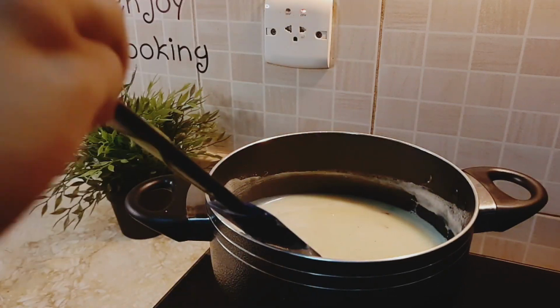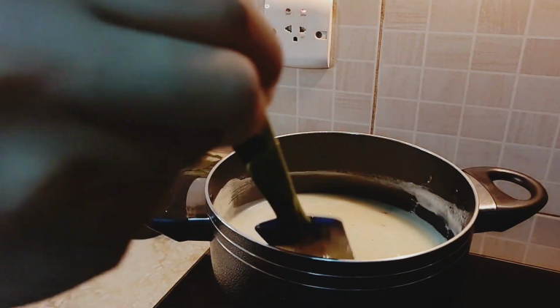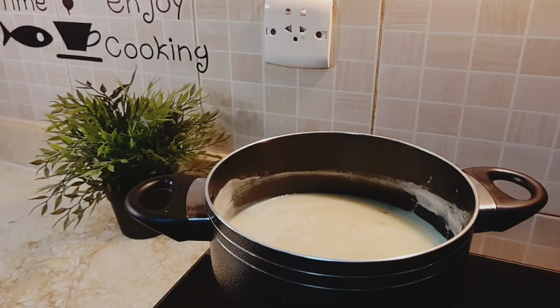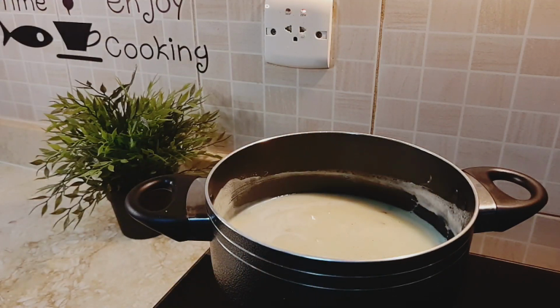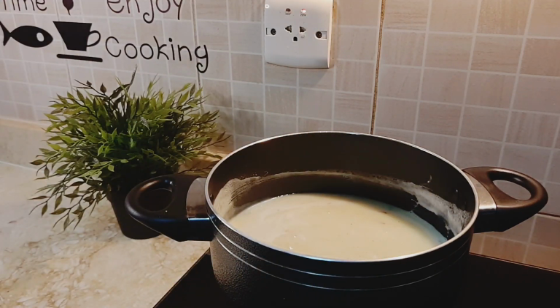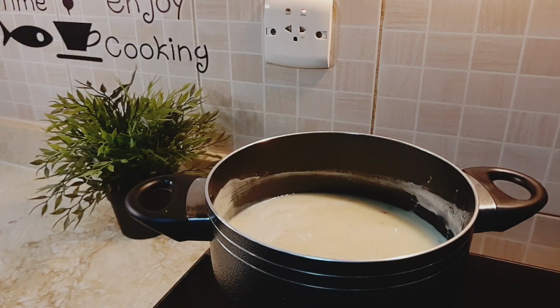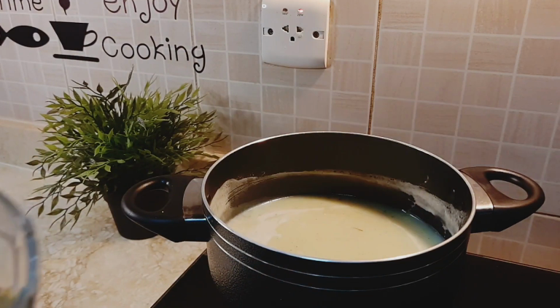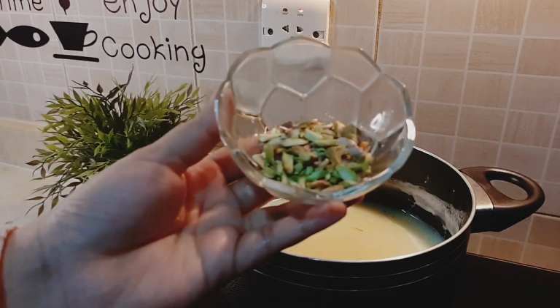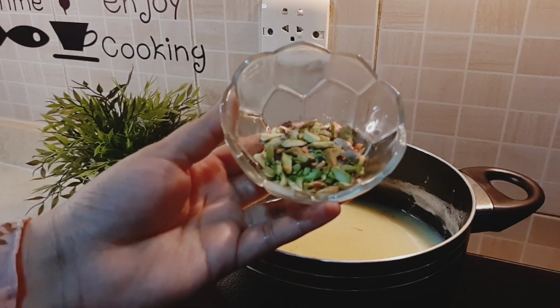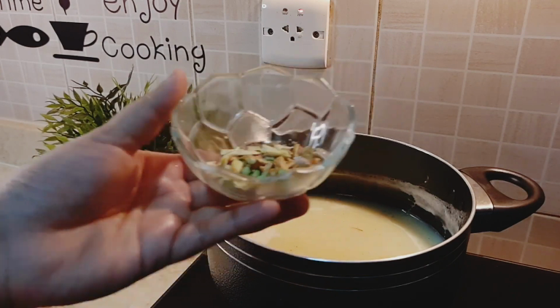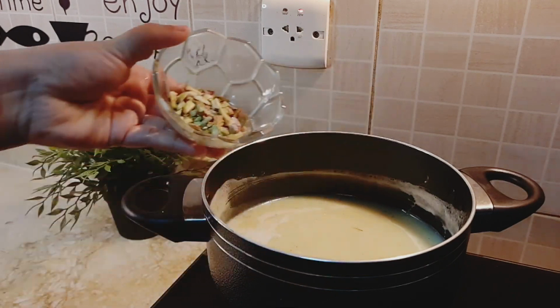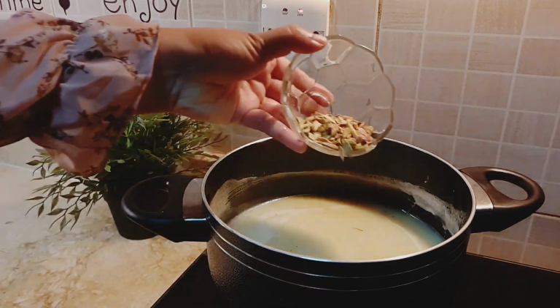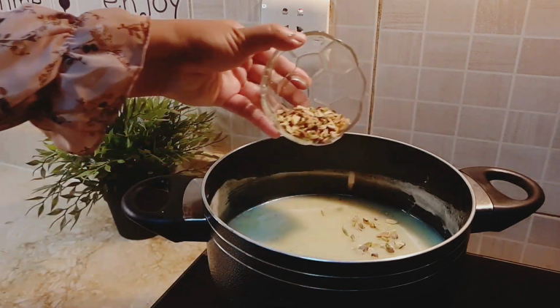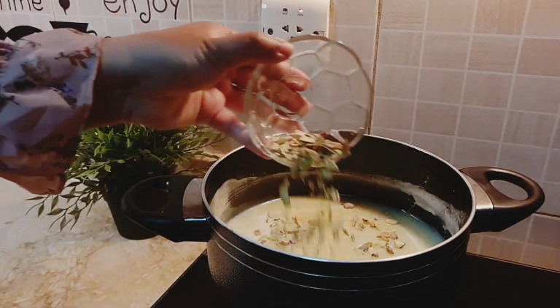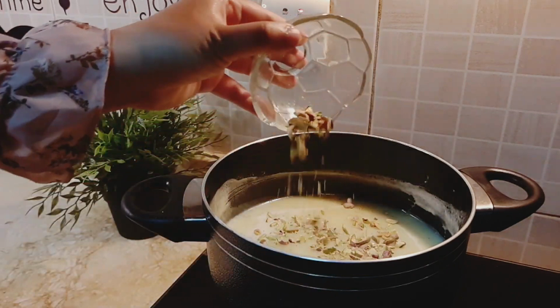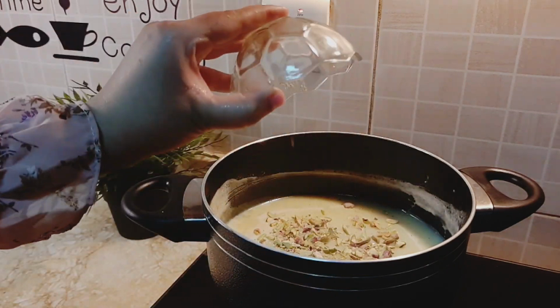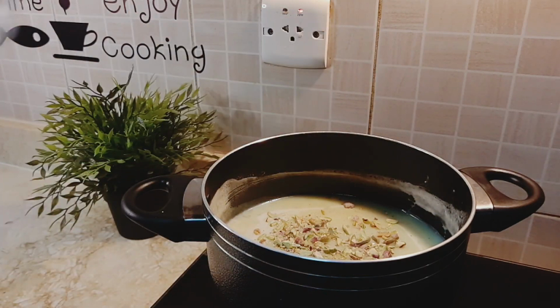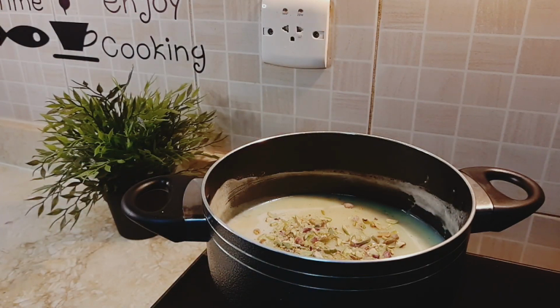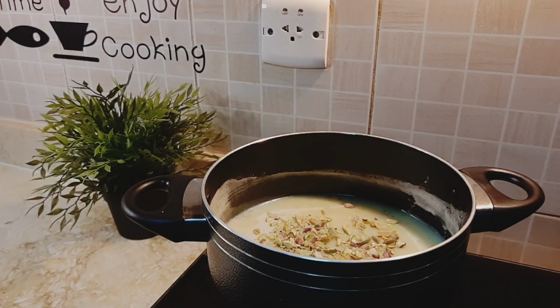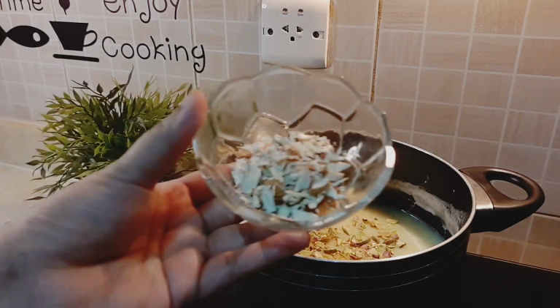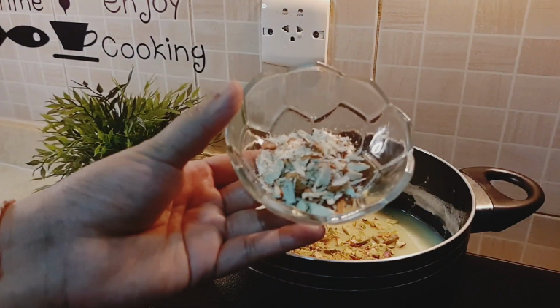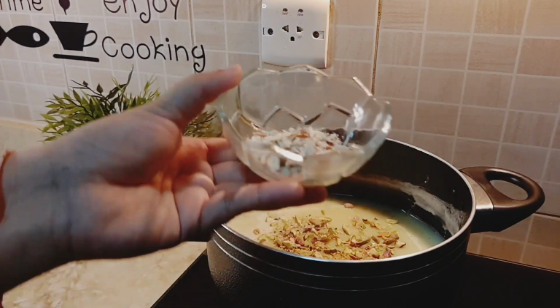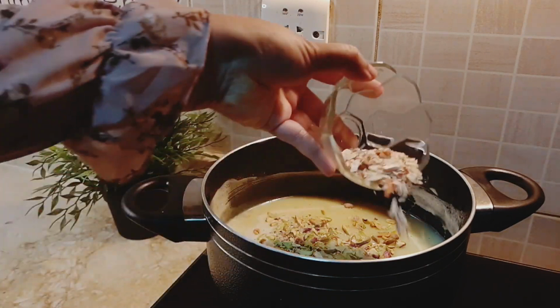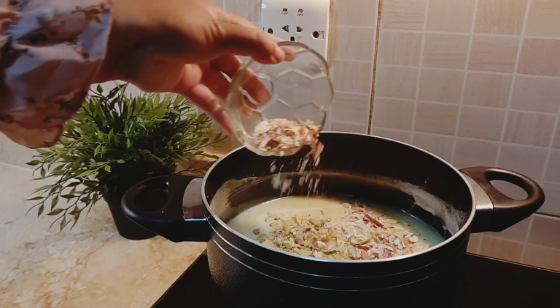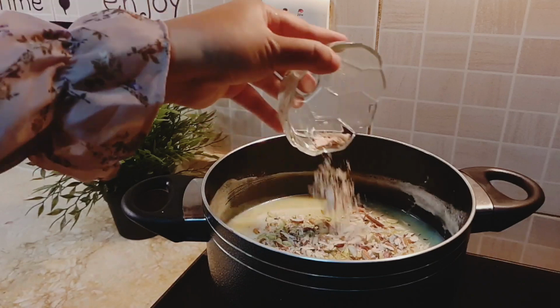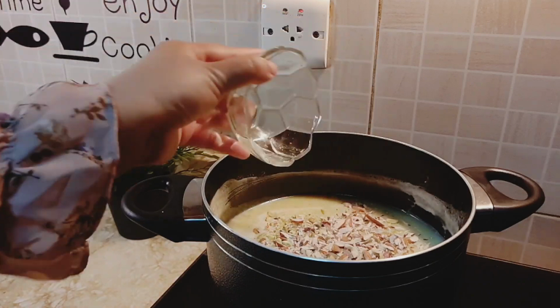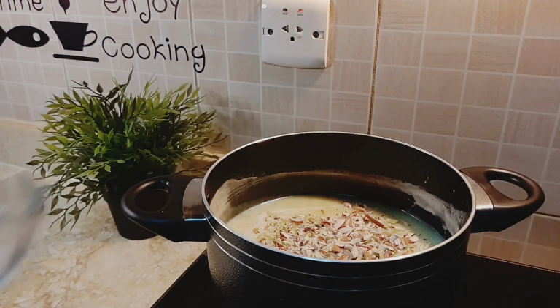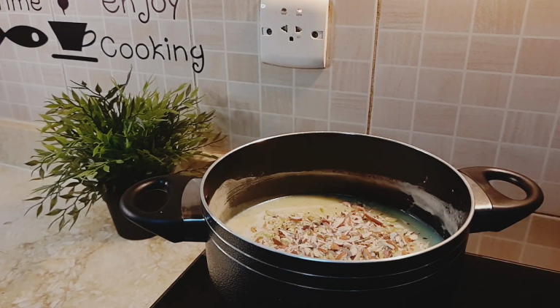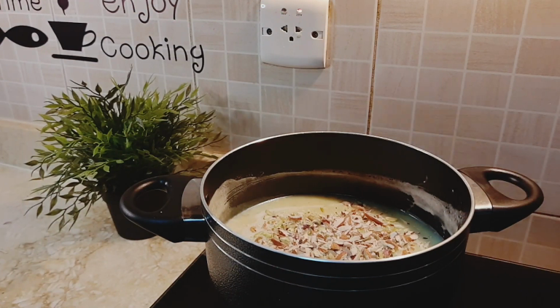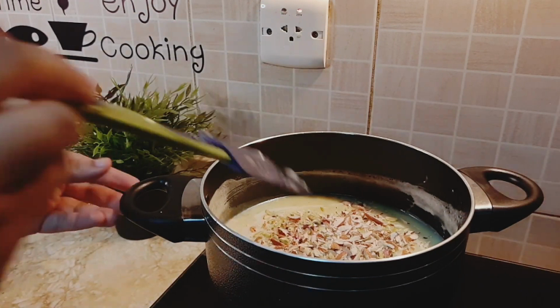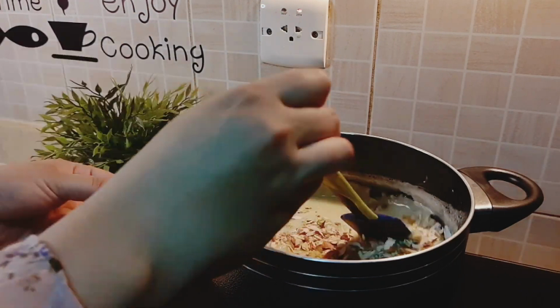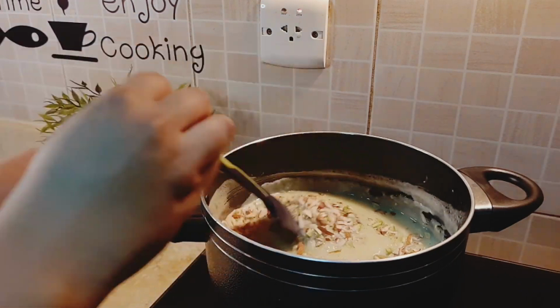Now add our main ingredients — two tablespoons of sliced pista and two tablespoons of sliced almonds — and give it a good mix.